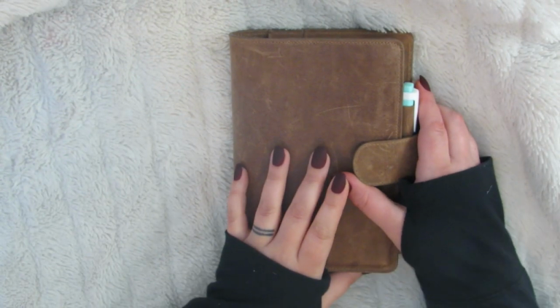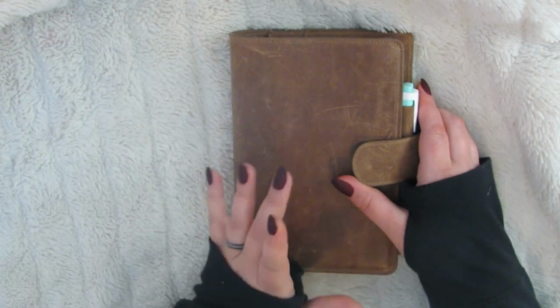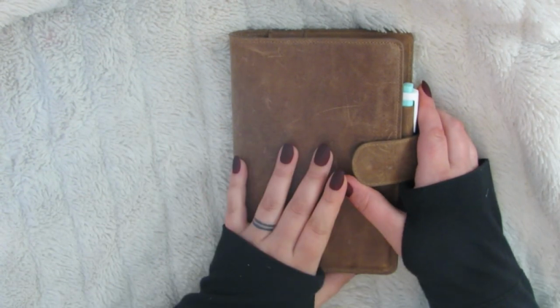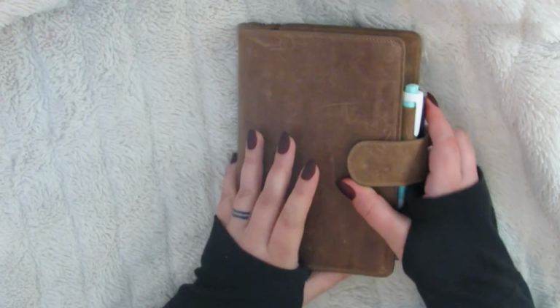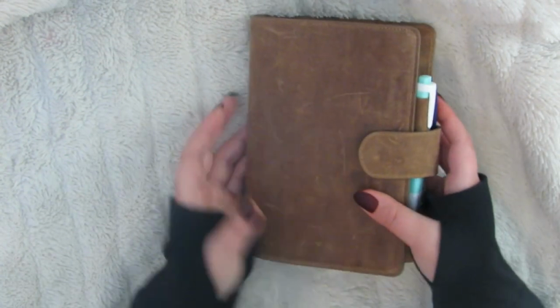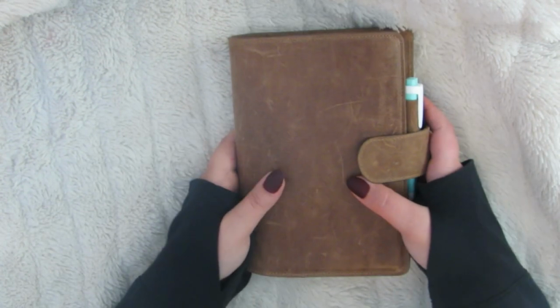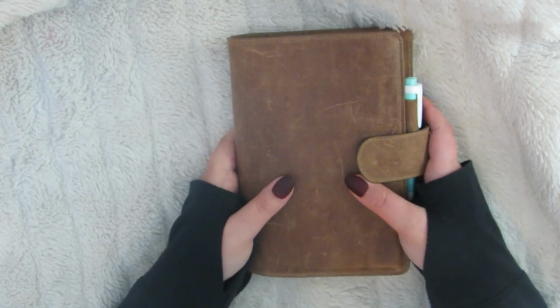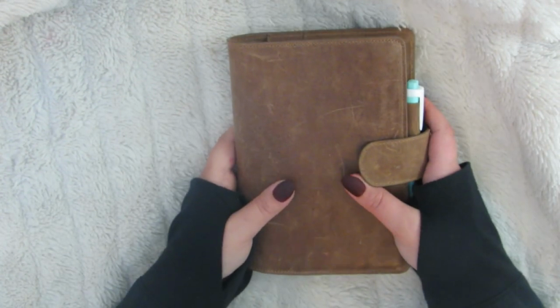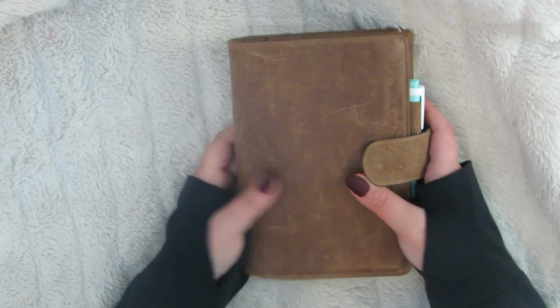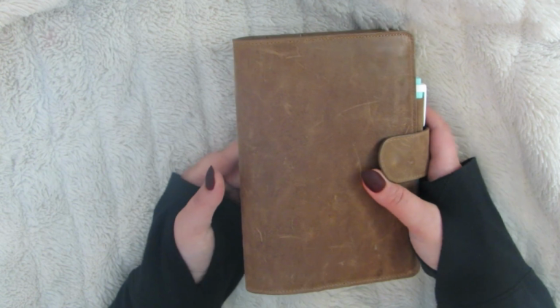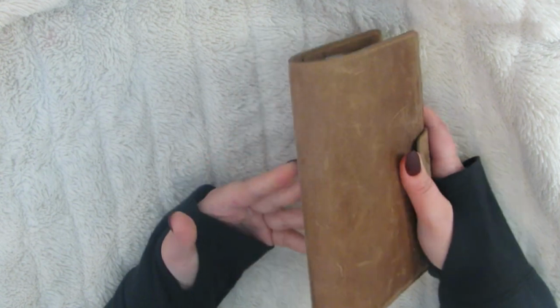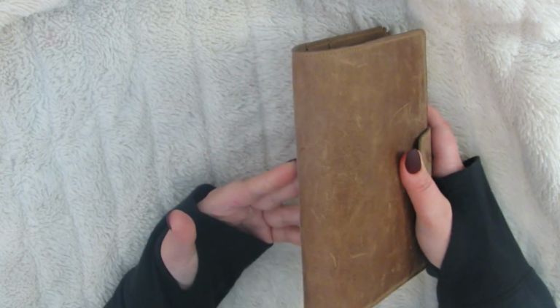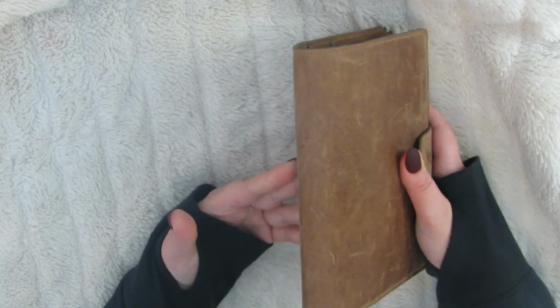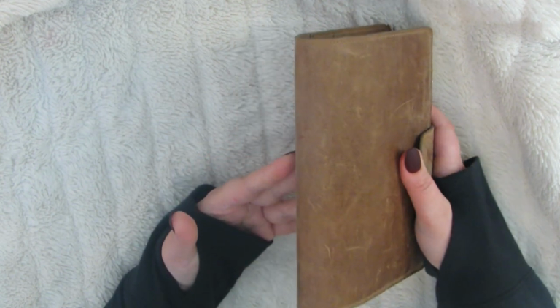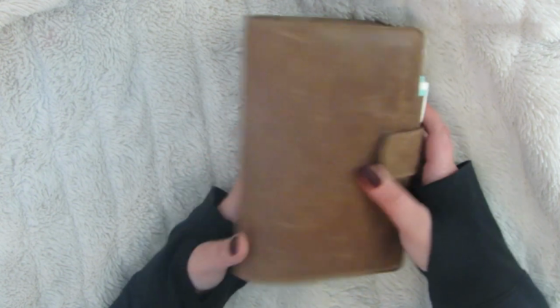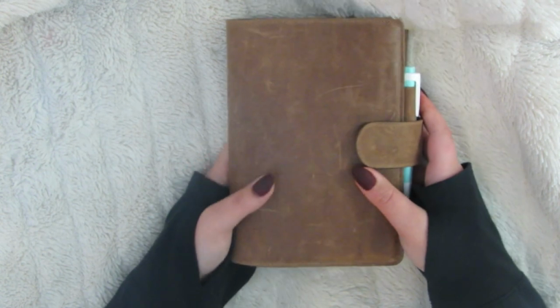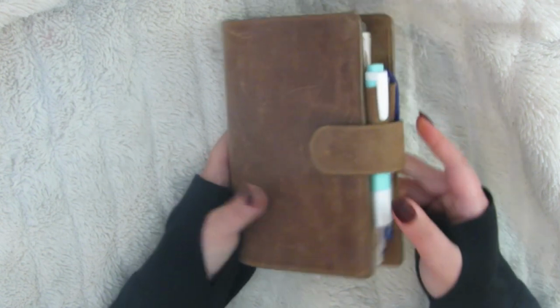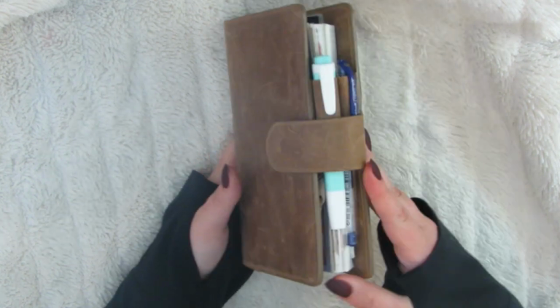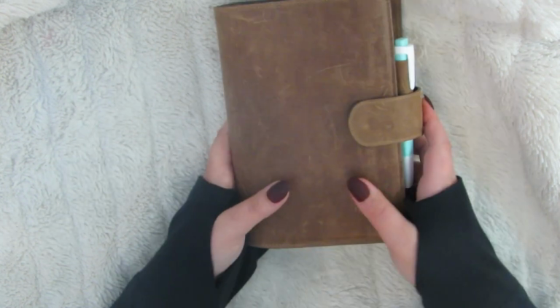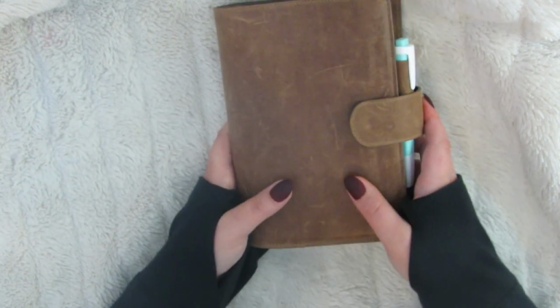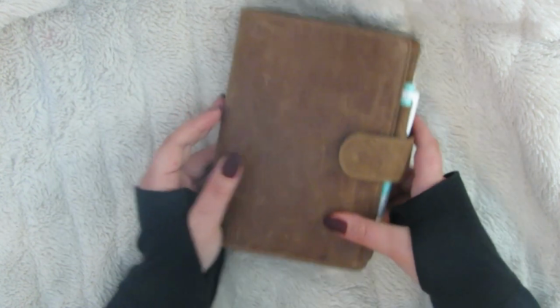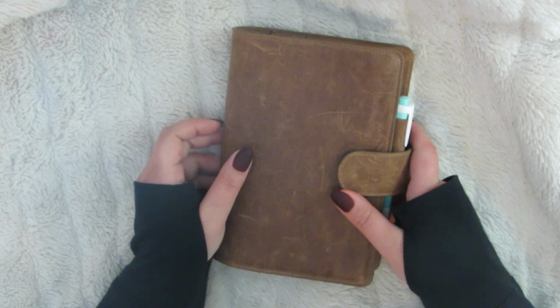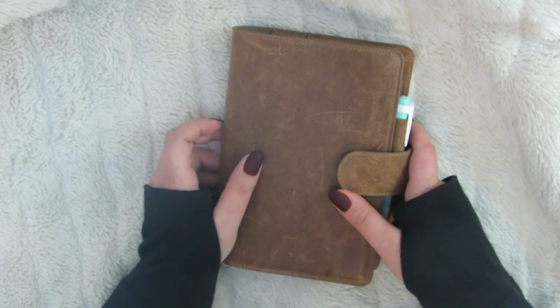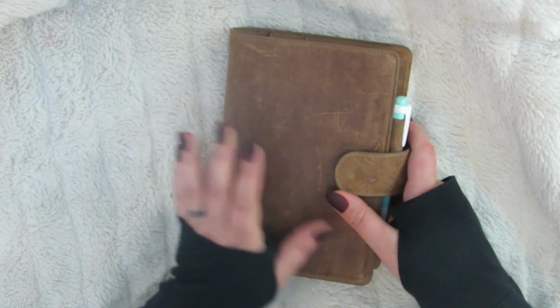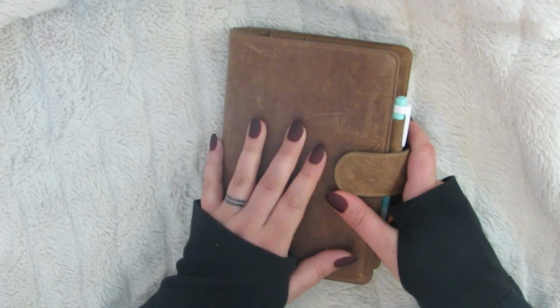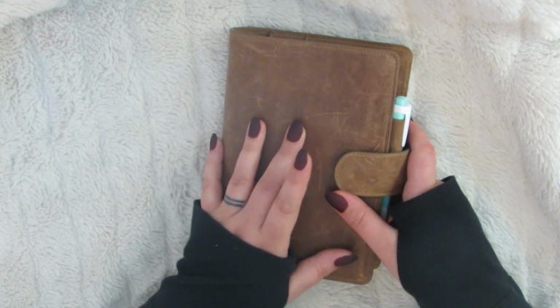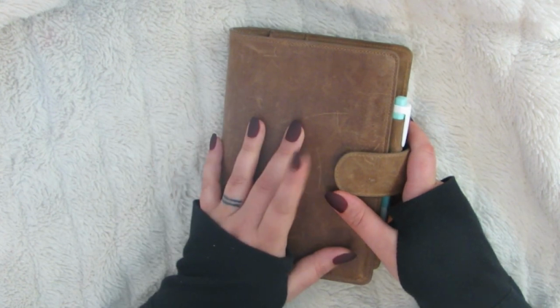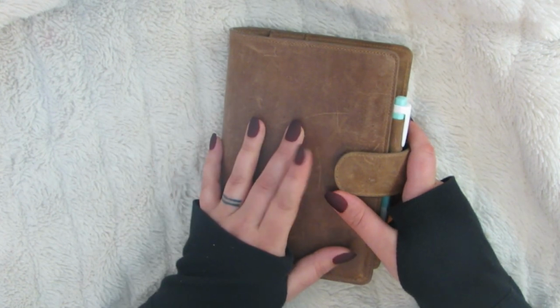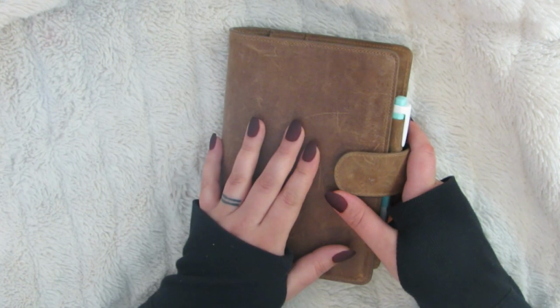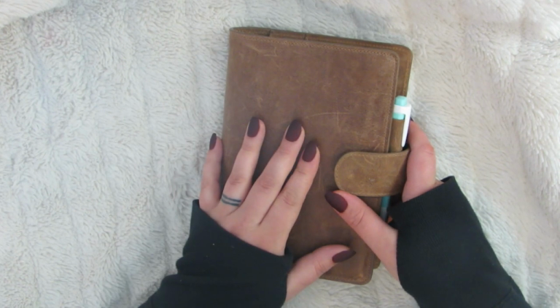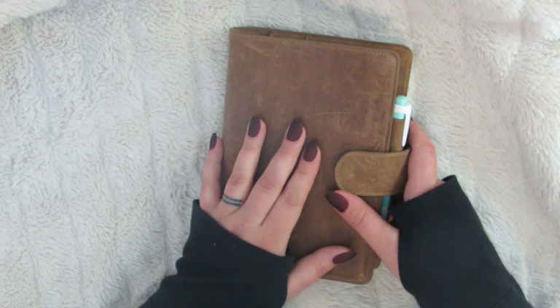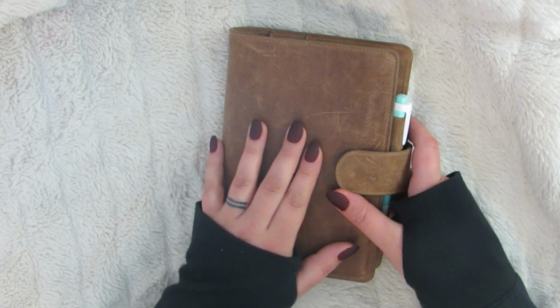Hey, this is Brie. I'm going to do a flip-through of my planner — my everyday carry, regular everyday use planner. It's just the months of April and May for this year, 2021.